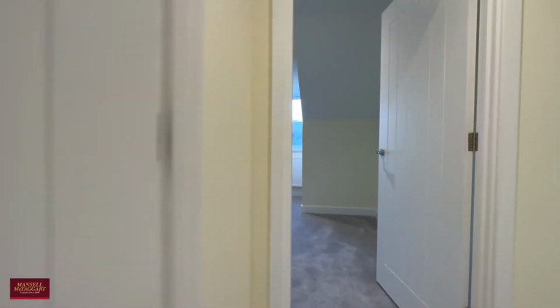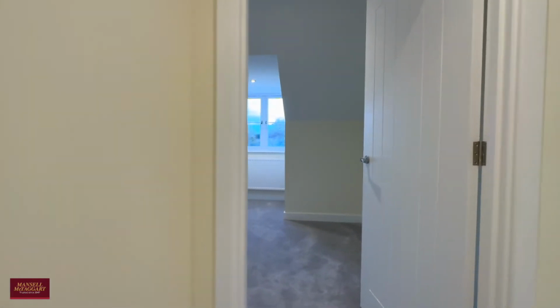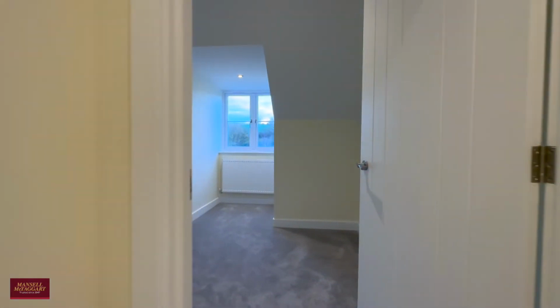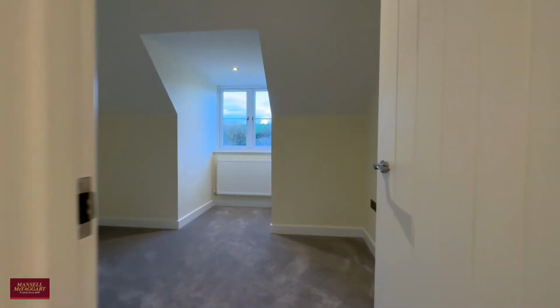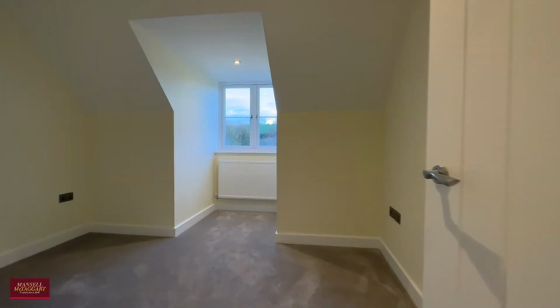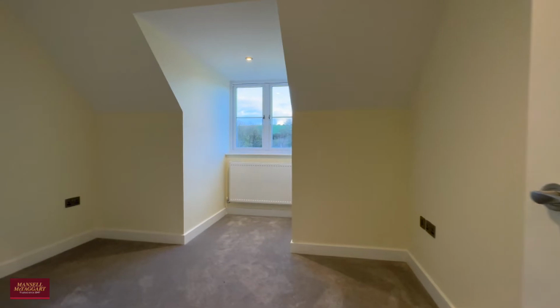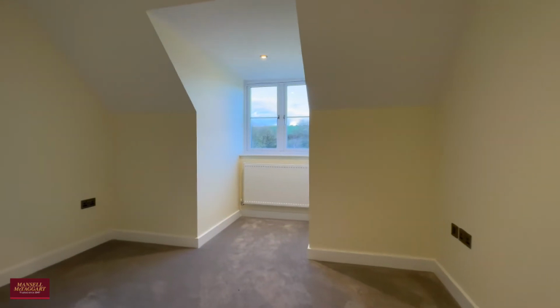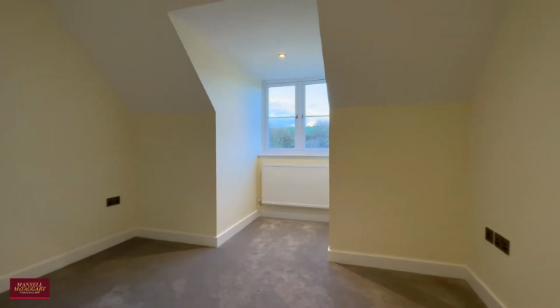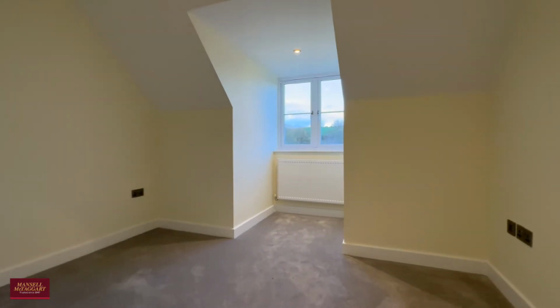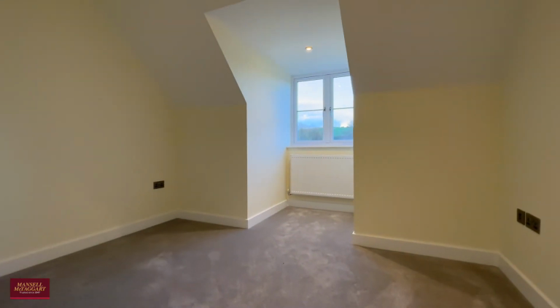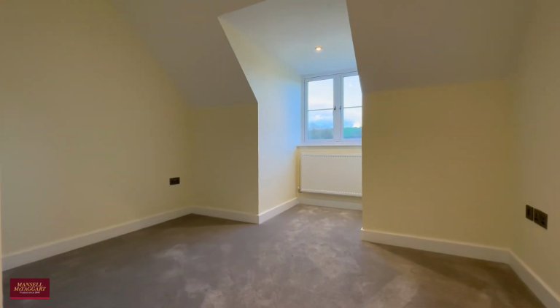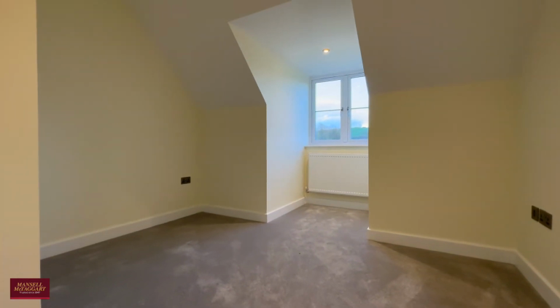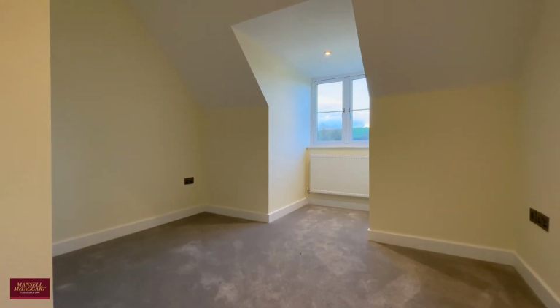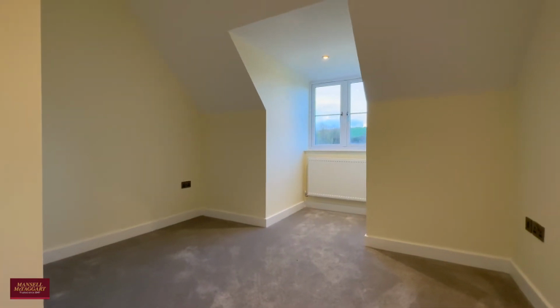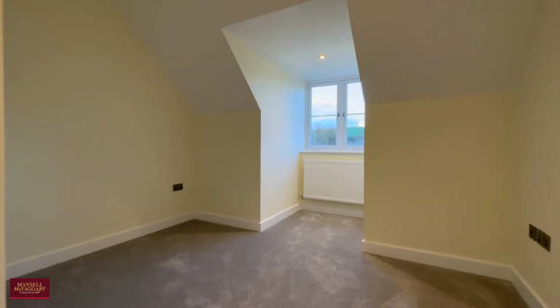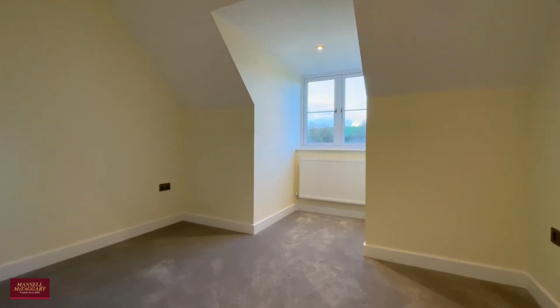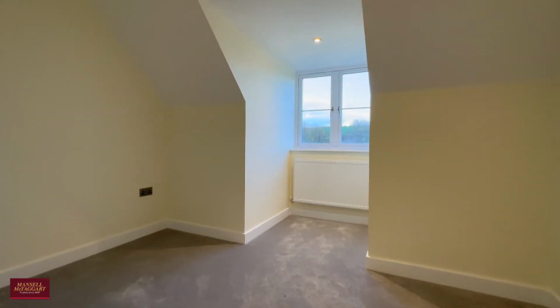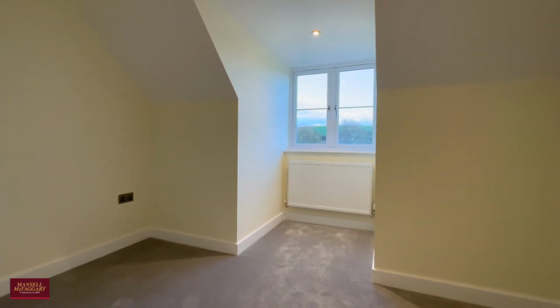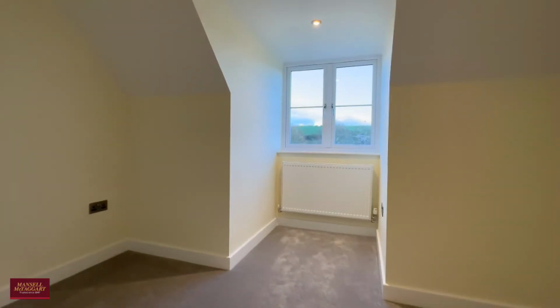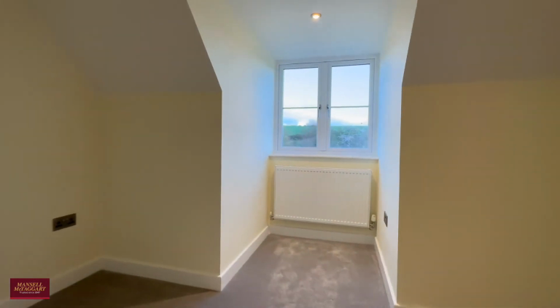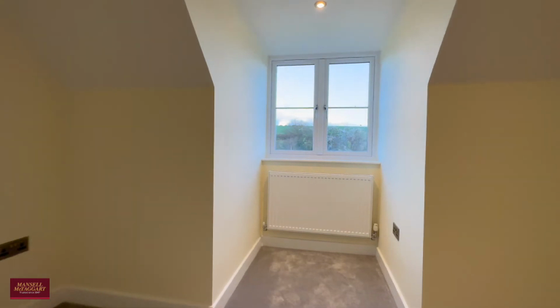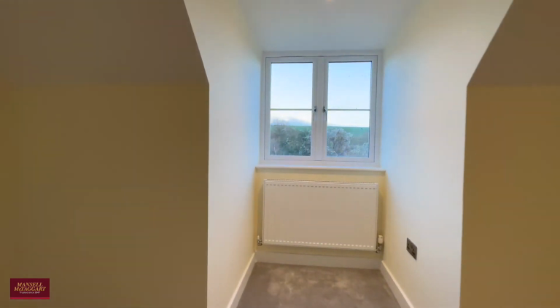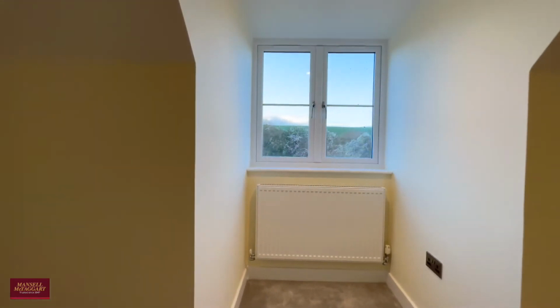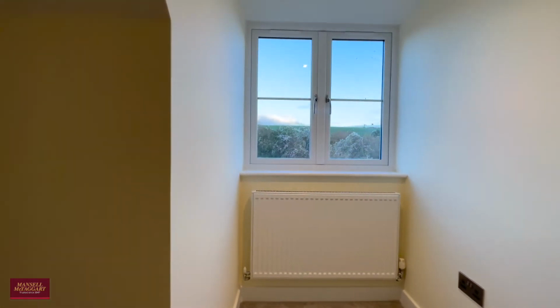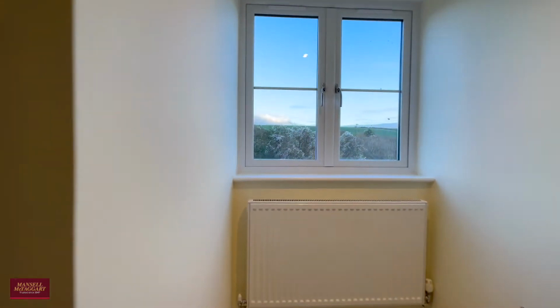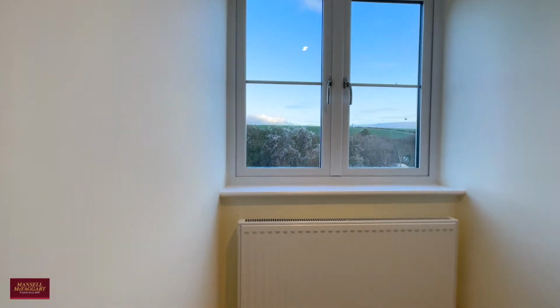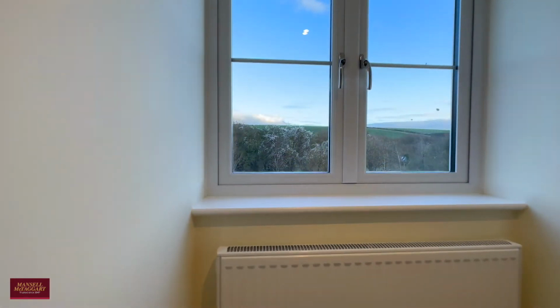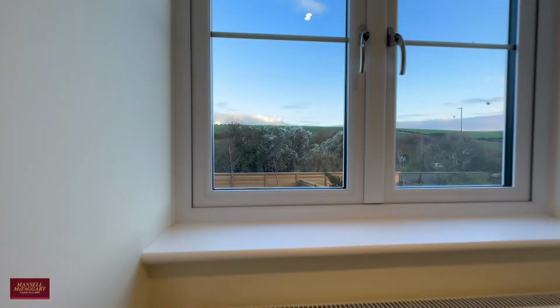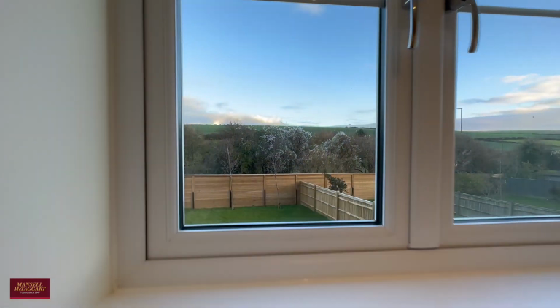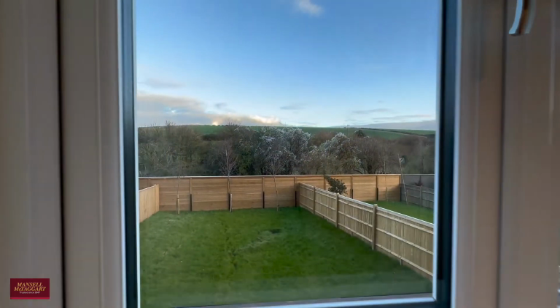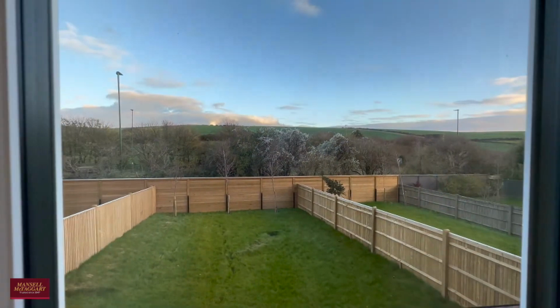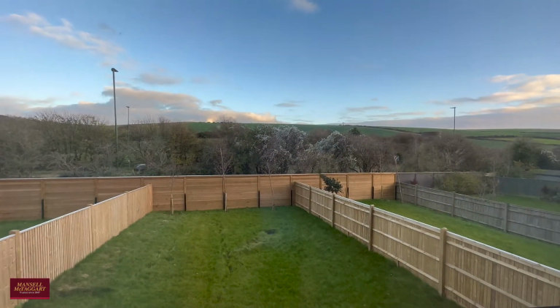And finally the third bedroom — another really good-sized room with some amazing views over your rear garden and the downs beyond. And speaking of the rear garden, let's head out there now.